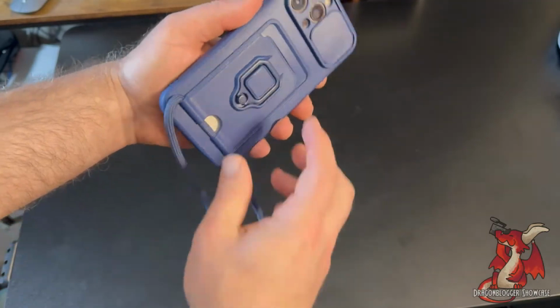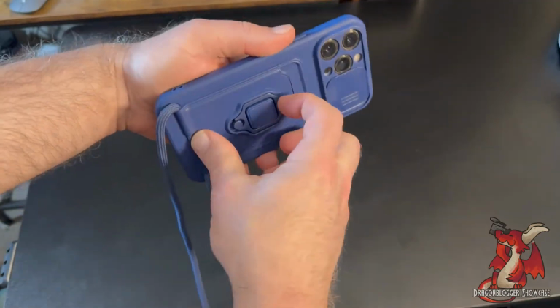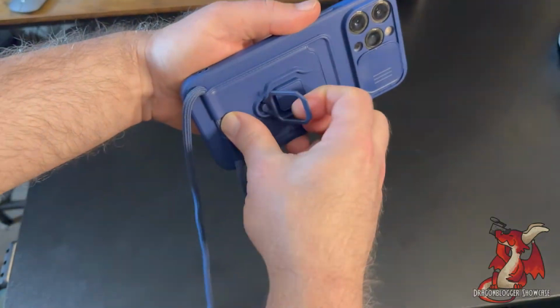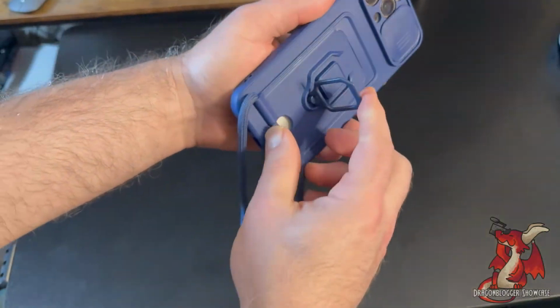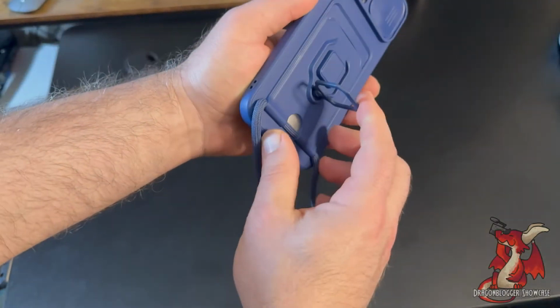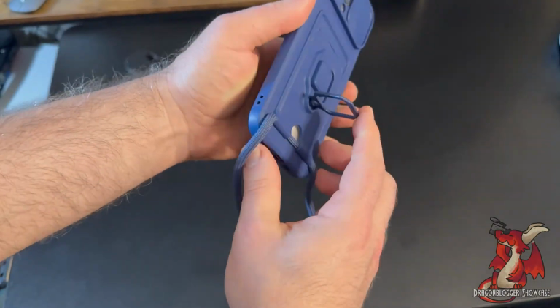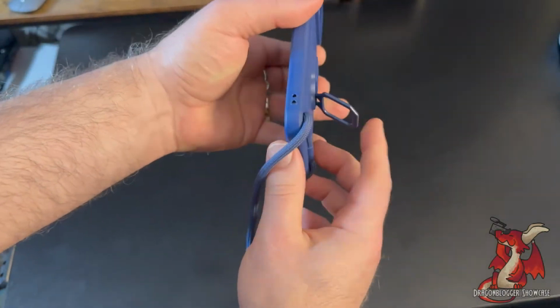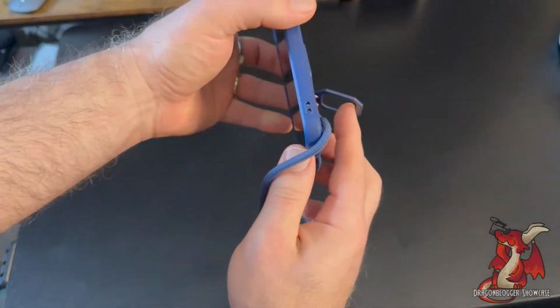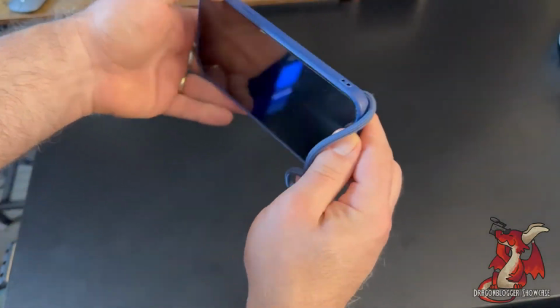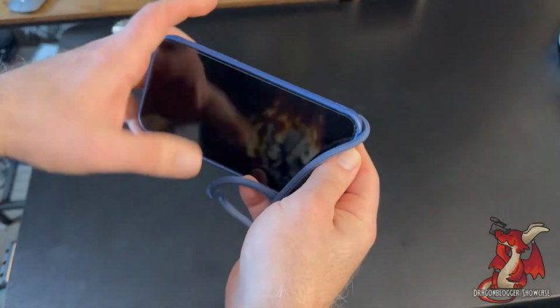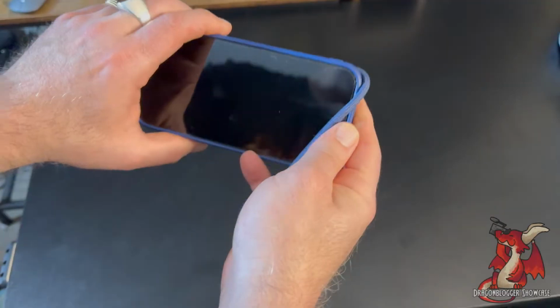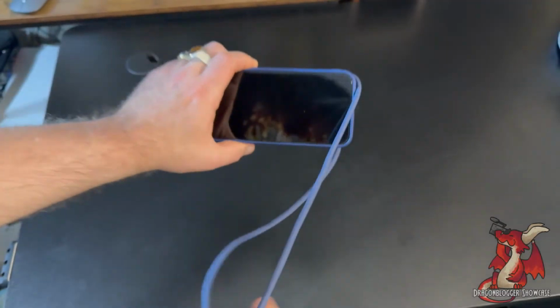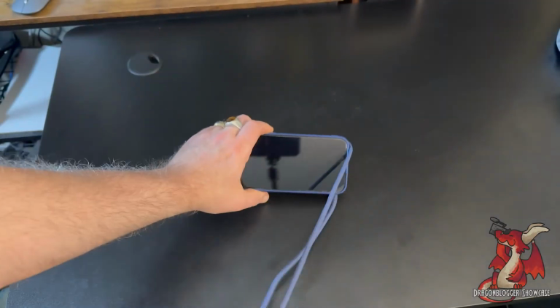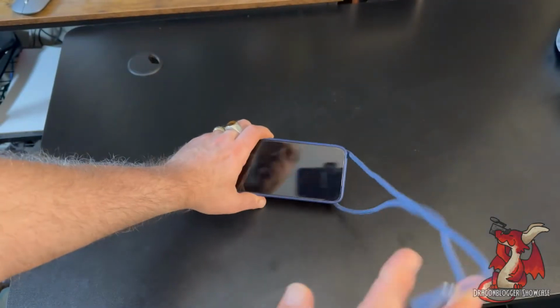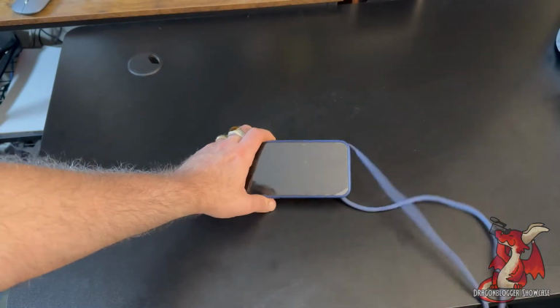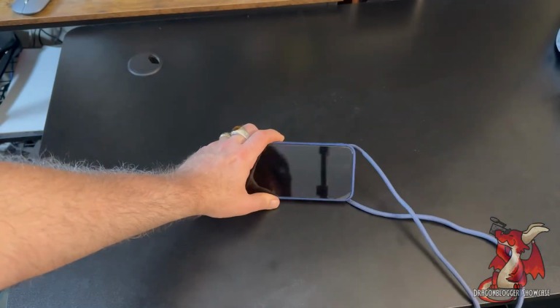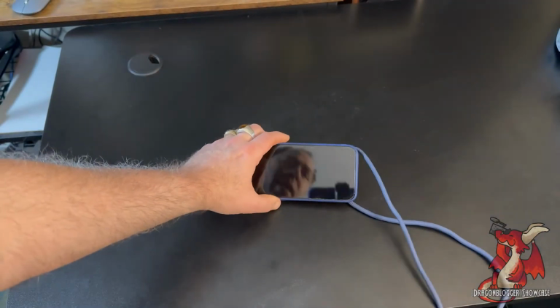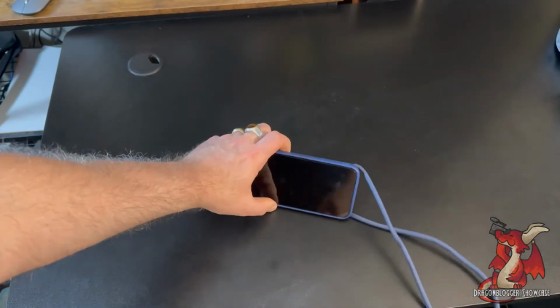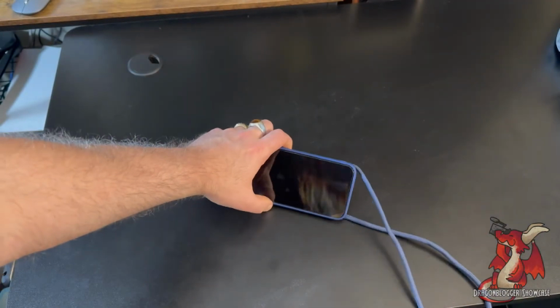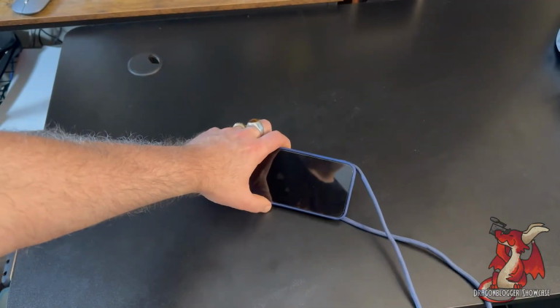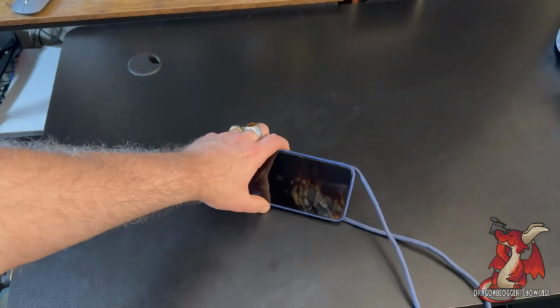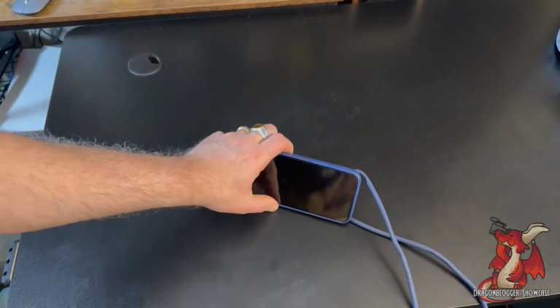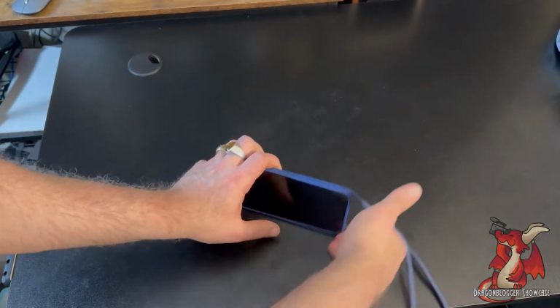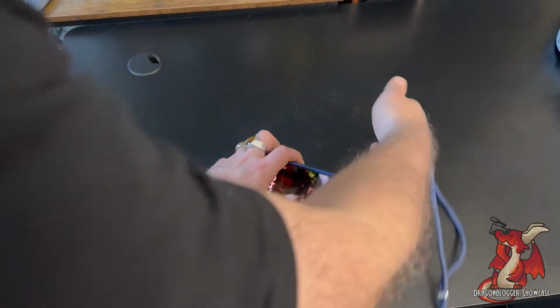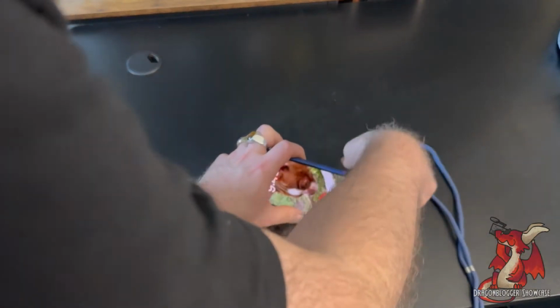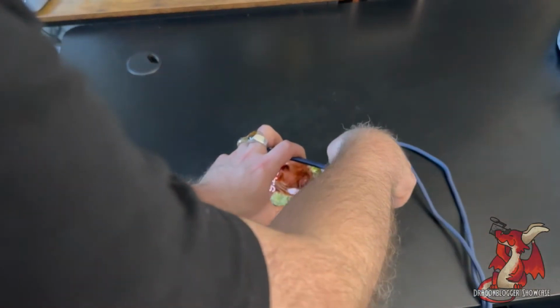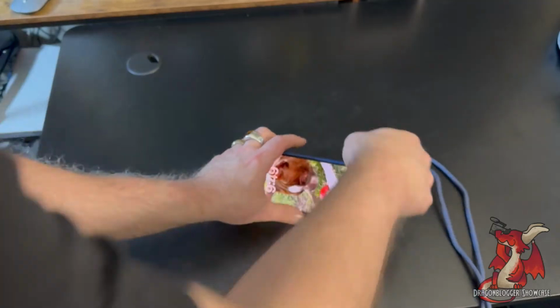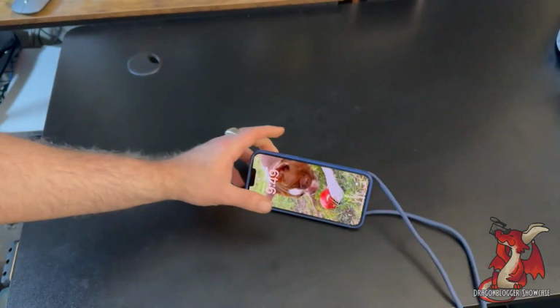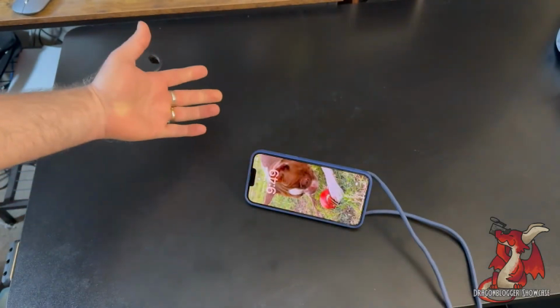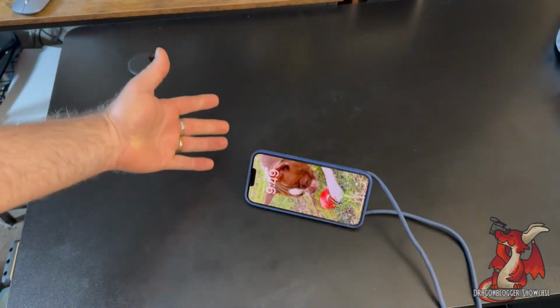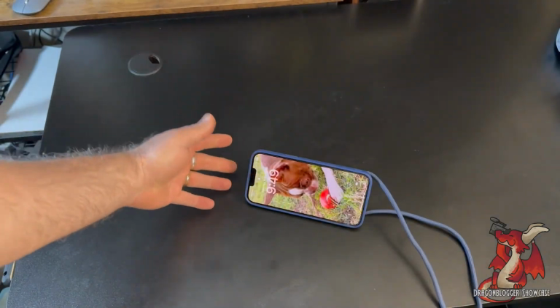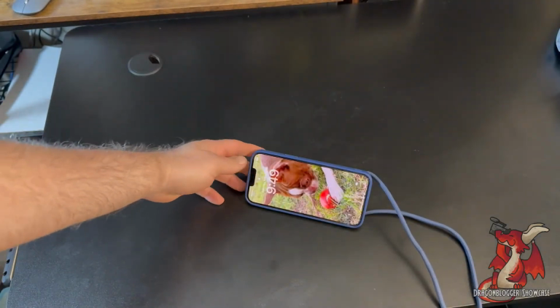It also includes a little tiny ring stand so that you can set your phone down in horizontal format and your phone will just stand up on its own as well. Just like that, you've got your phone as a stand too.